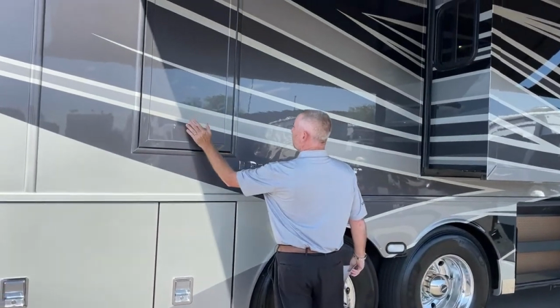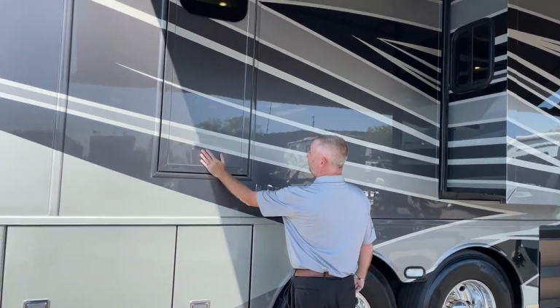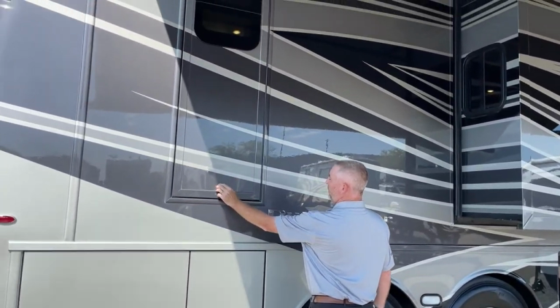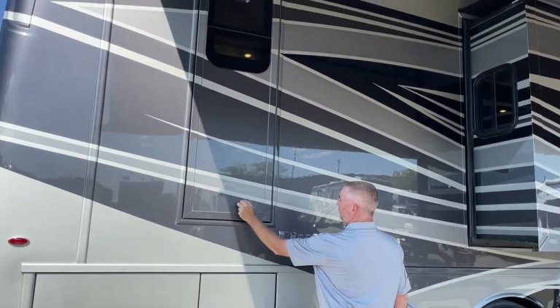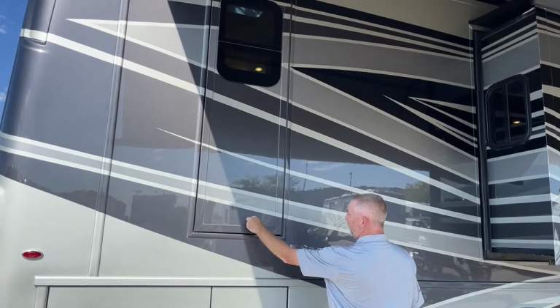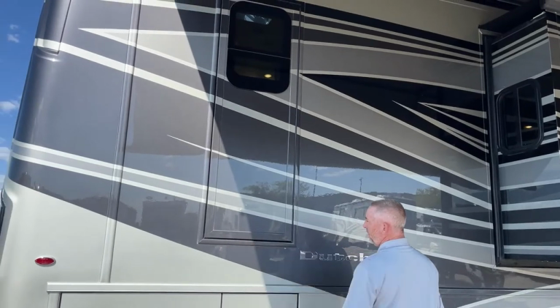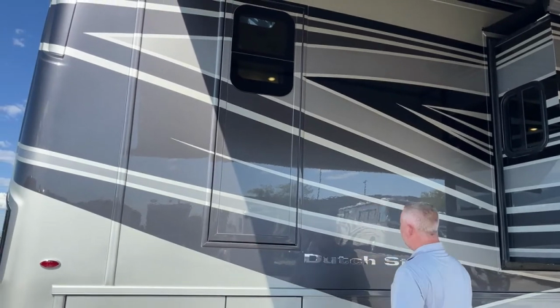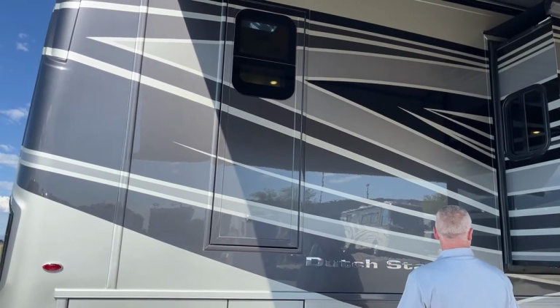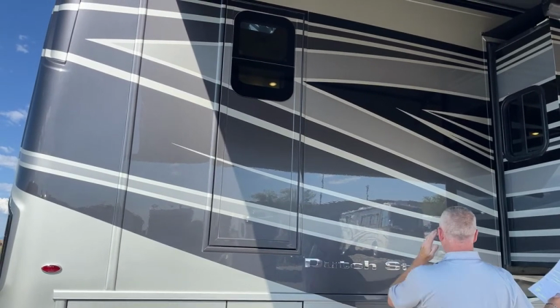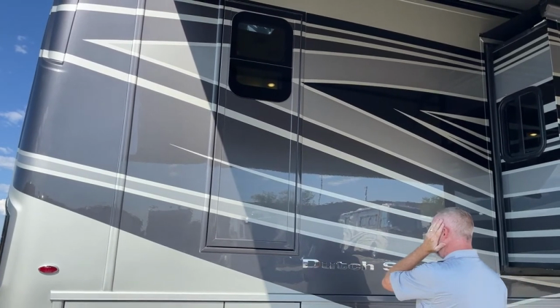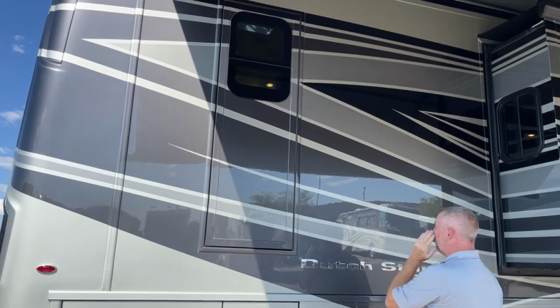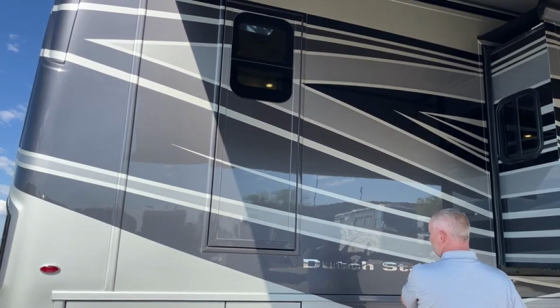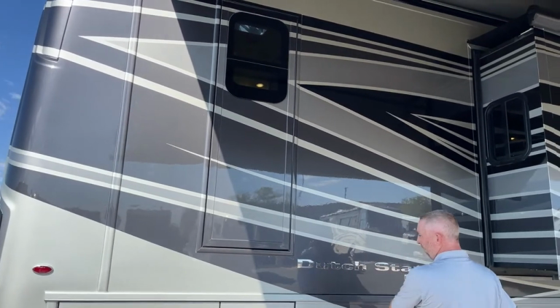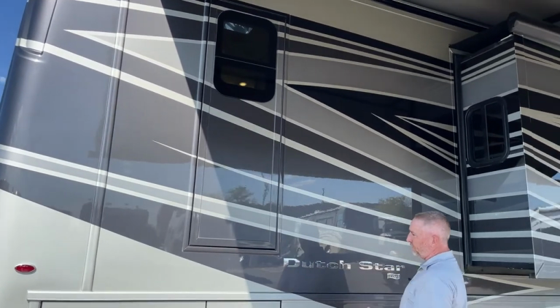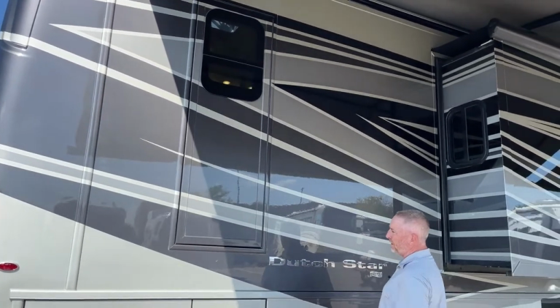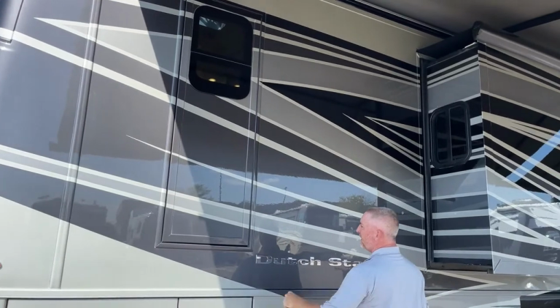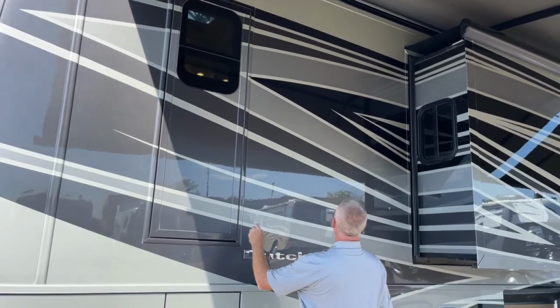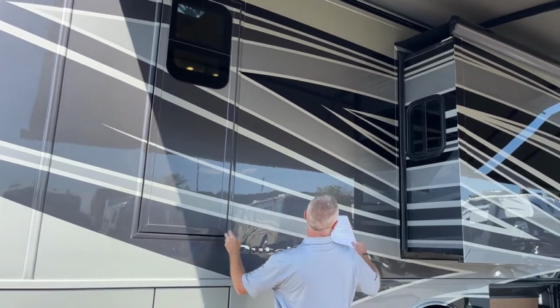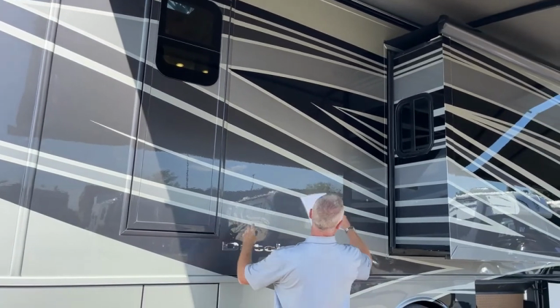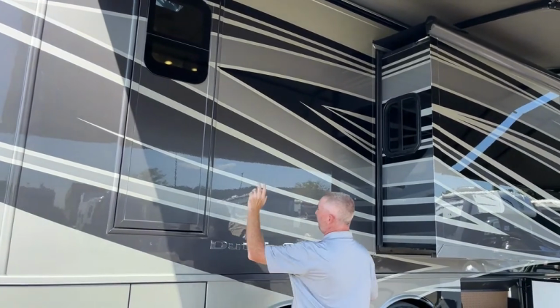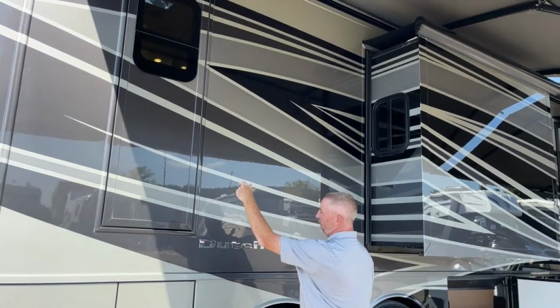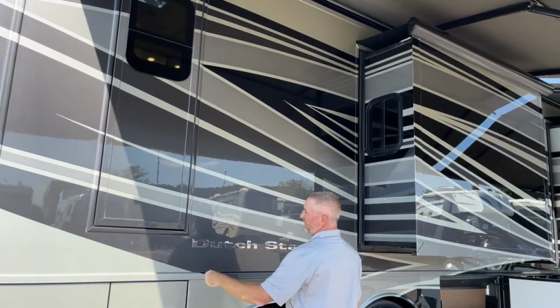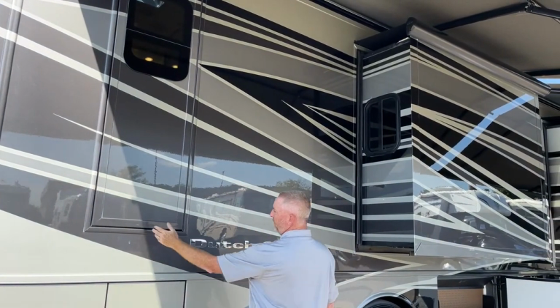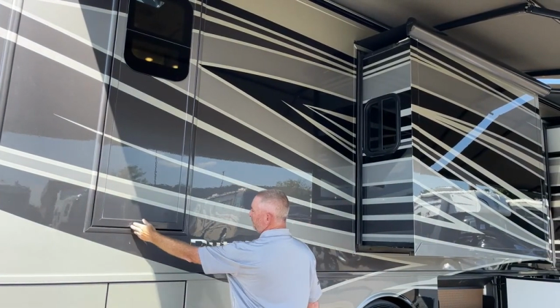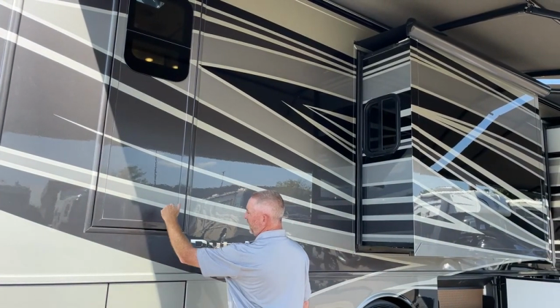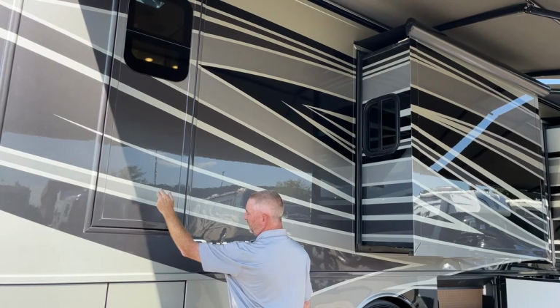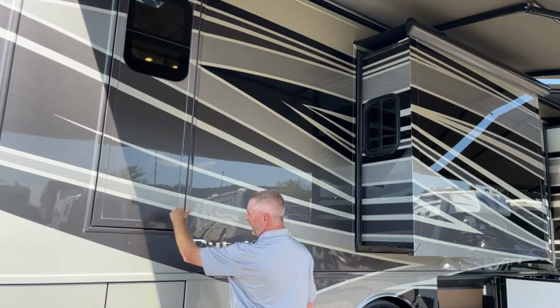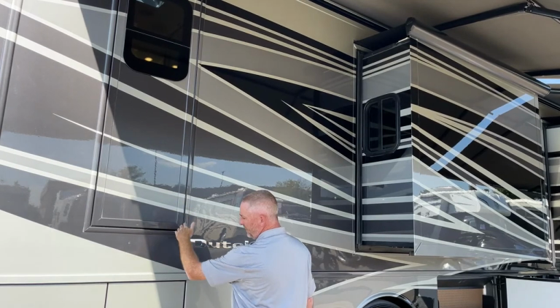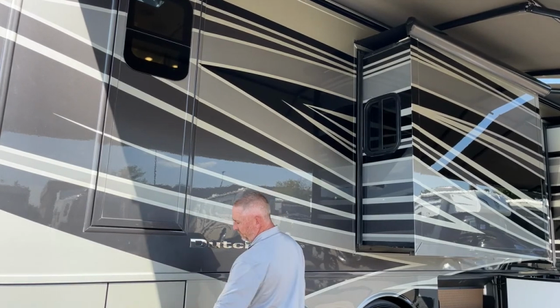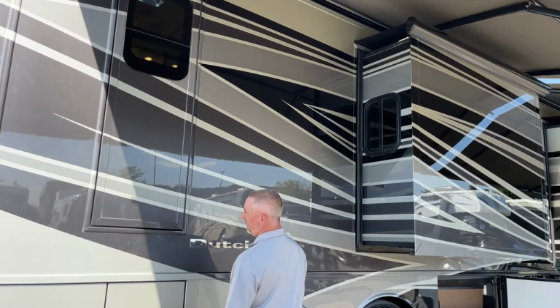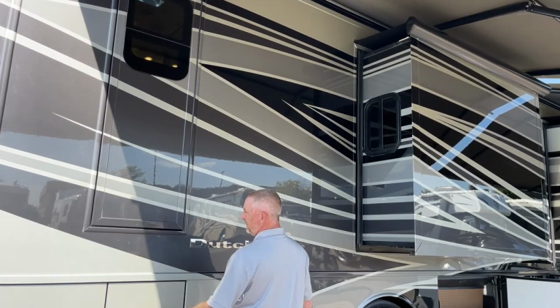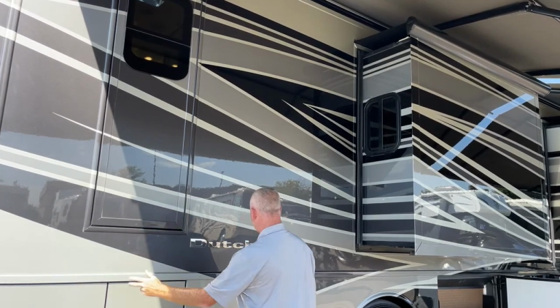A great feature on all the Newmars is the egress door. If for some reason you're in the bedroom and the generator were to catch fire, instead of trying to figure out how to get out the window, you open this, pull a little tab, and you can put a ladder down and walk out.